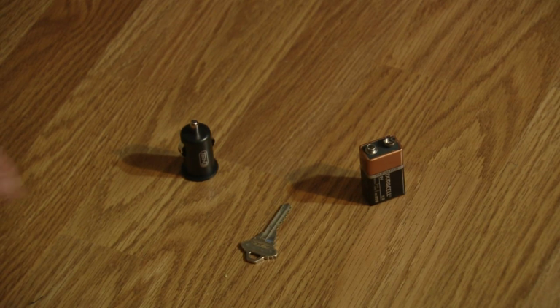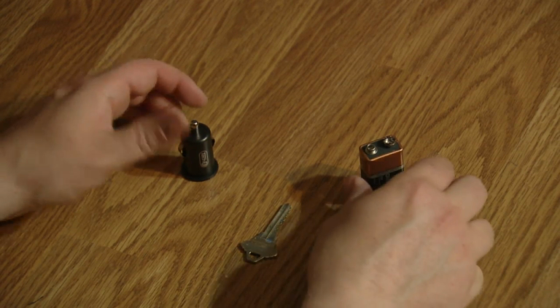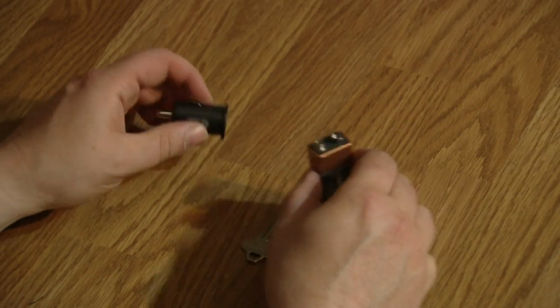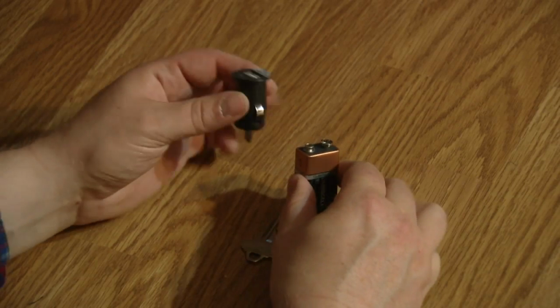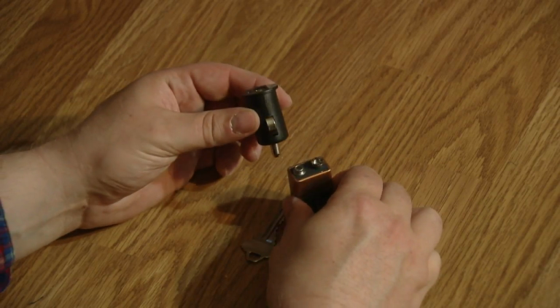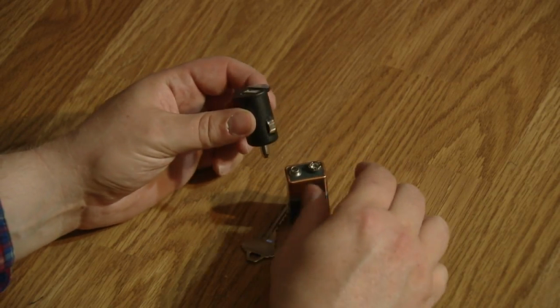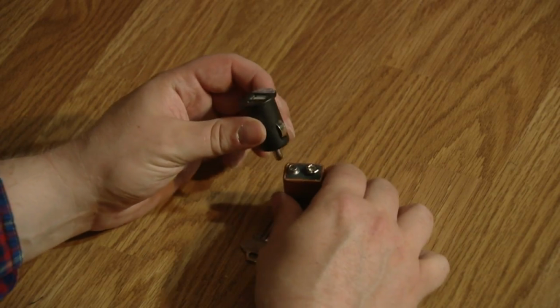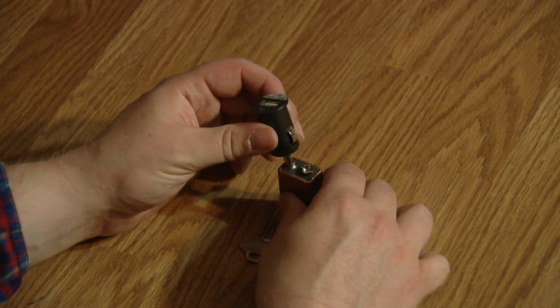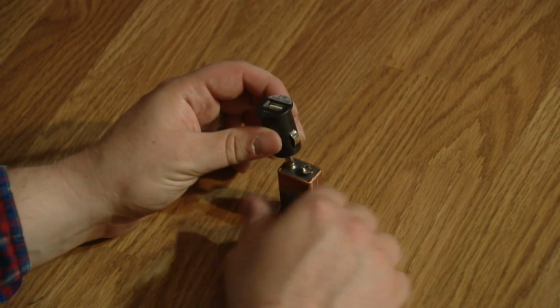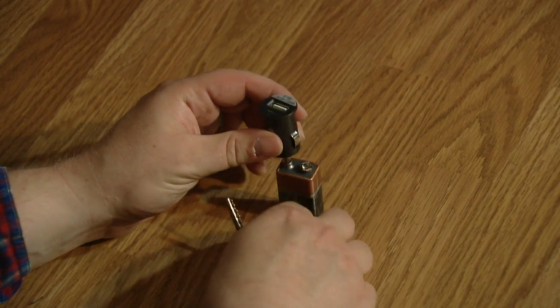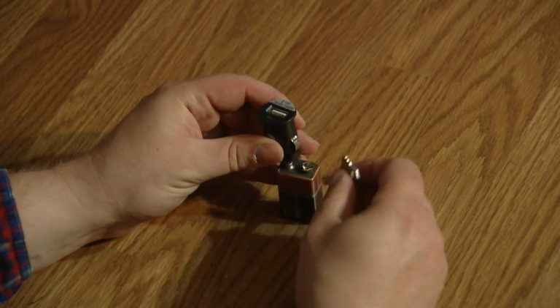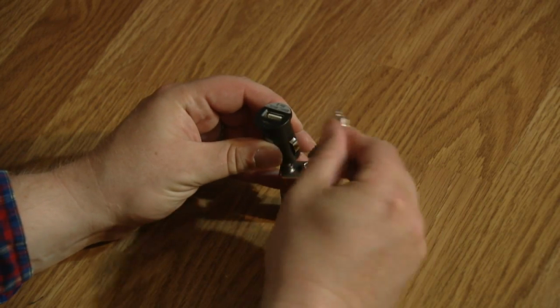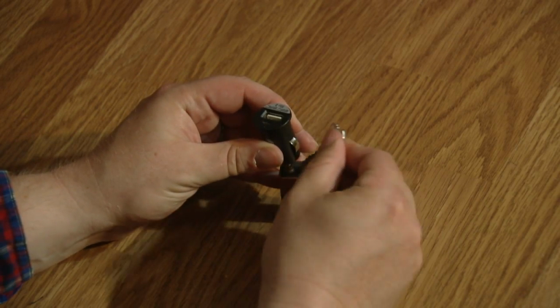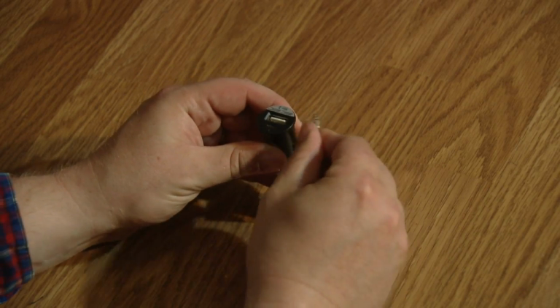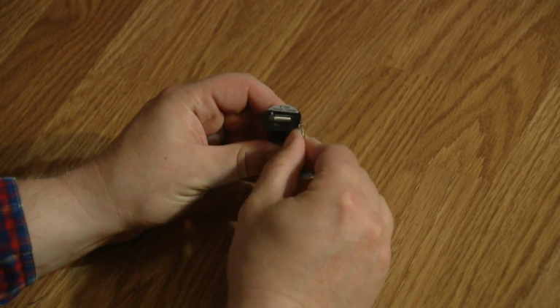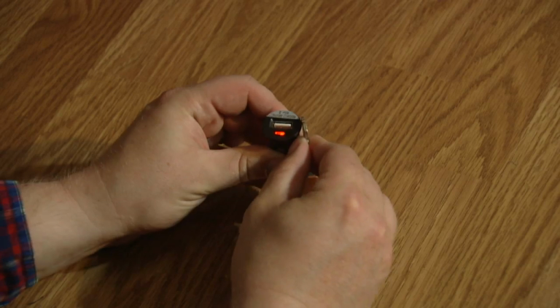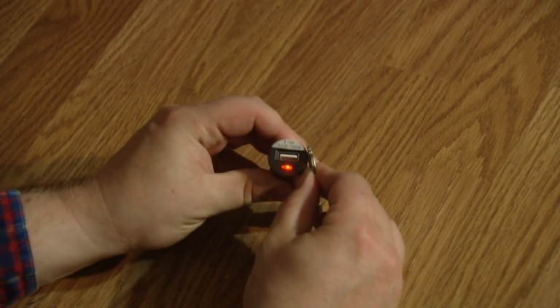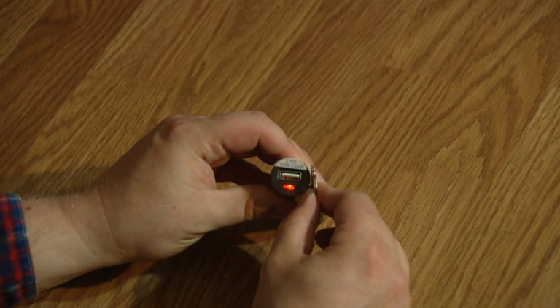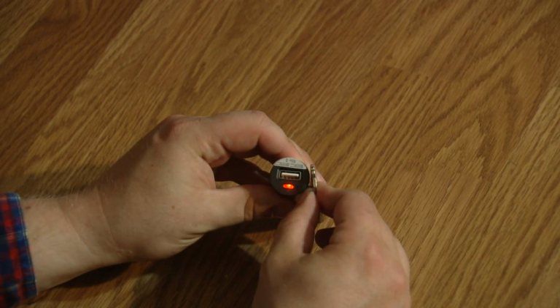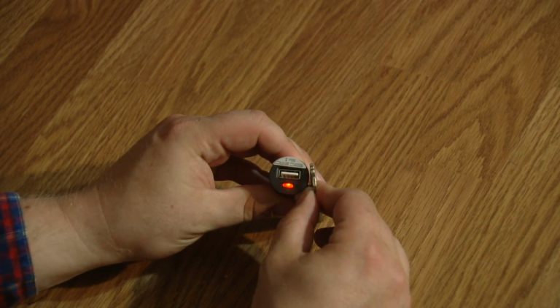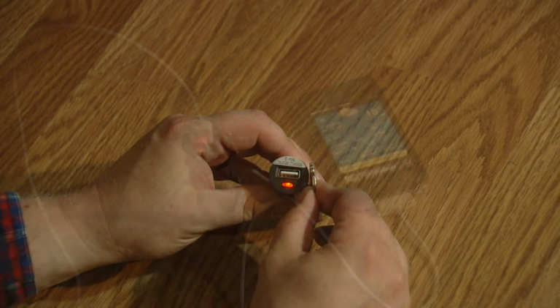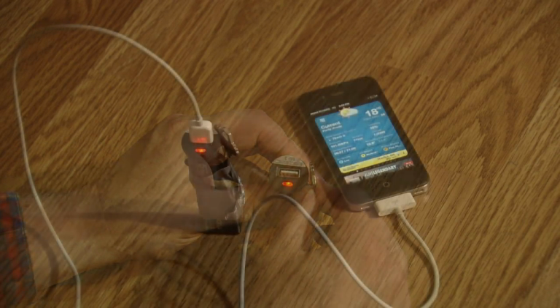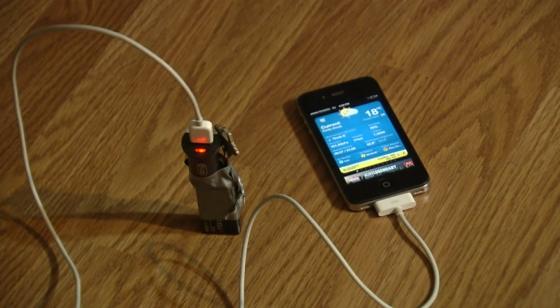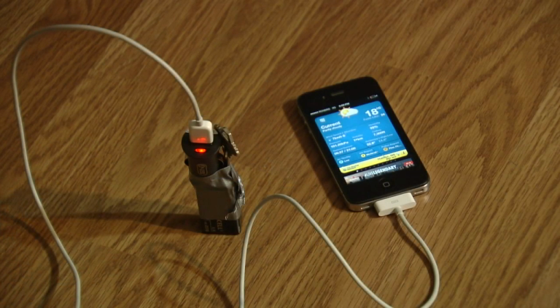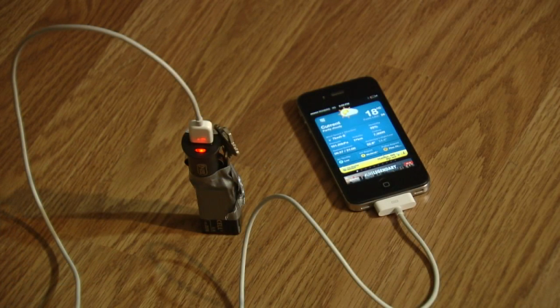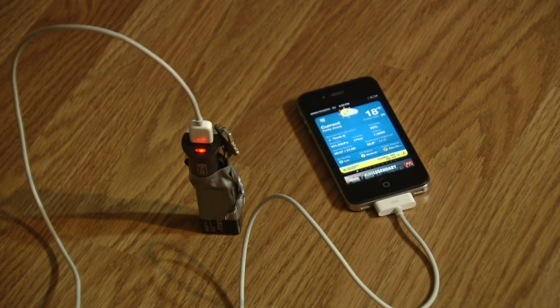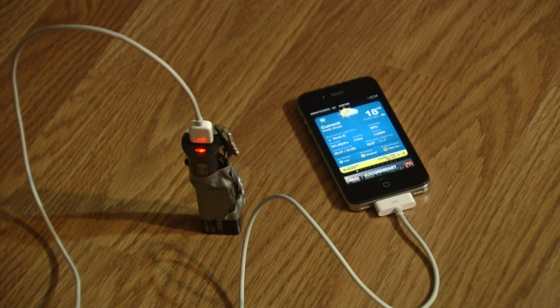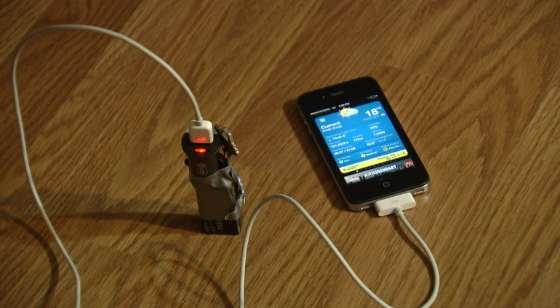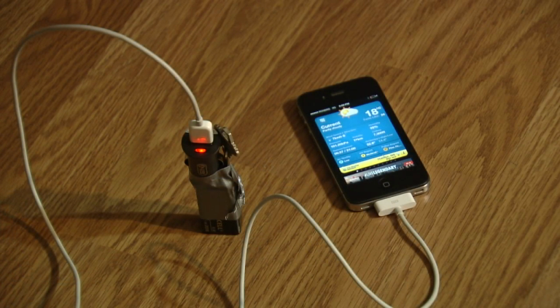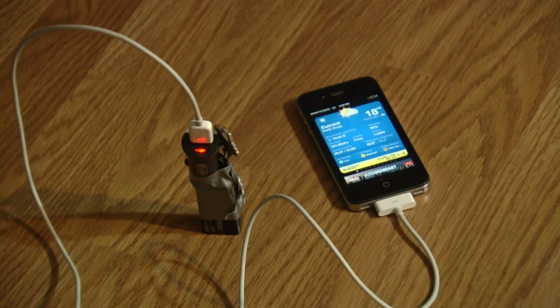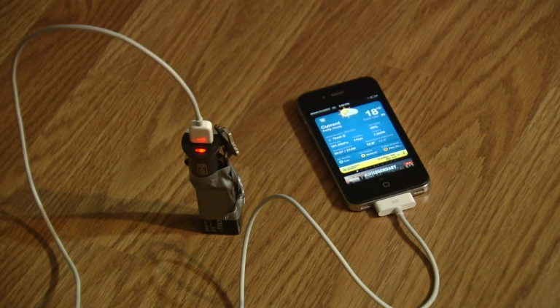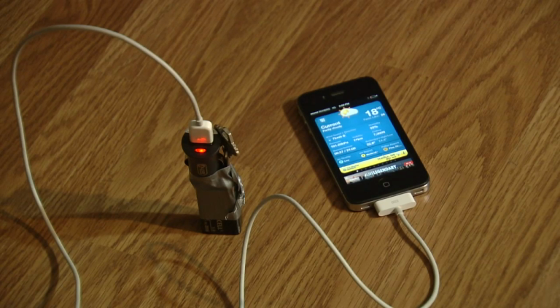Place the charger into the plus side of the battery. Insert the key into the minus side and lean it against the charger. Presto, you have power. If you don't want to hold it the whole time it charges, apply some duct tape and voila — you've got your forecast.